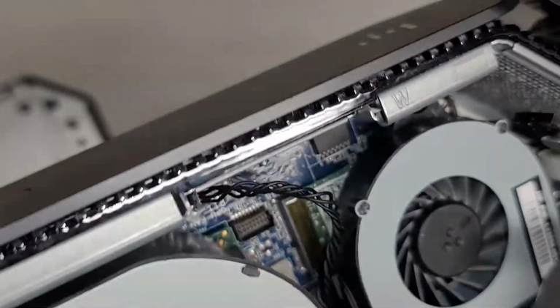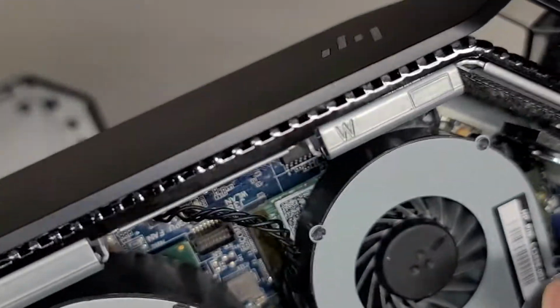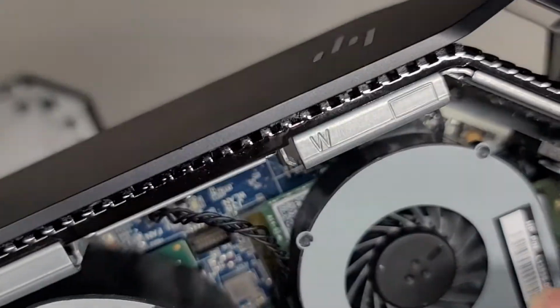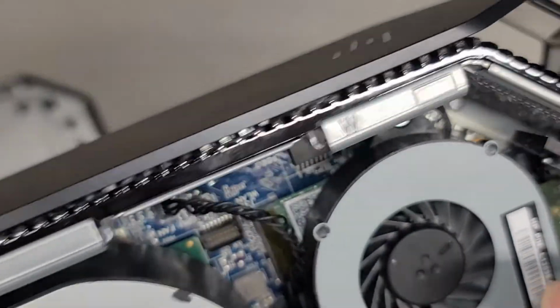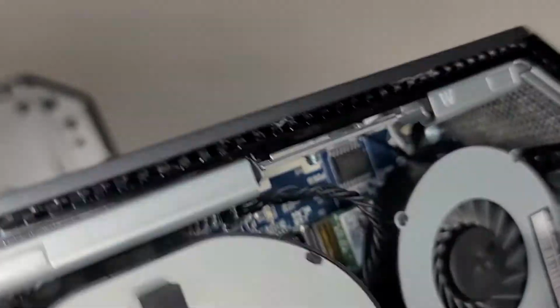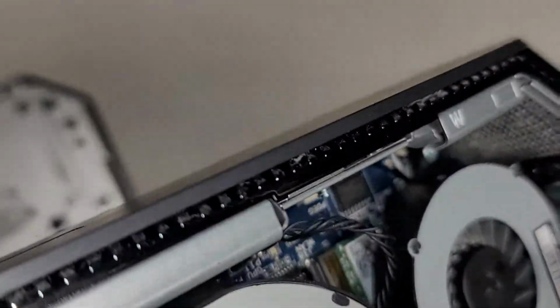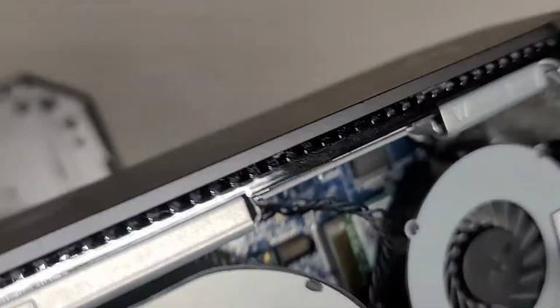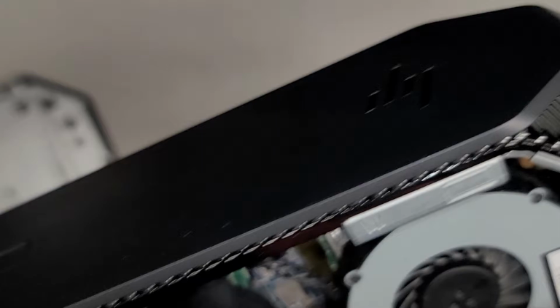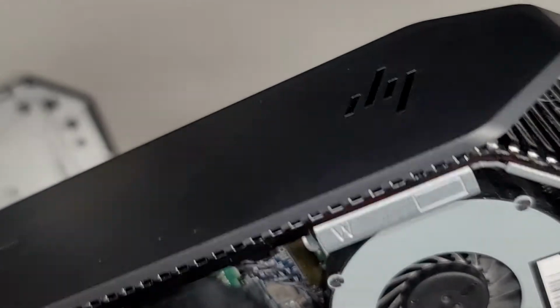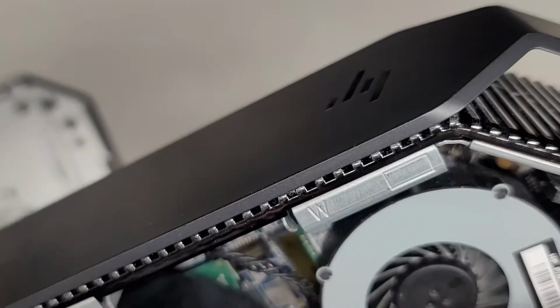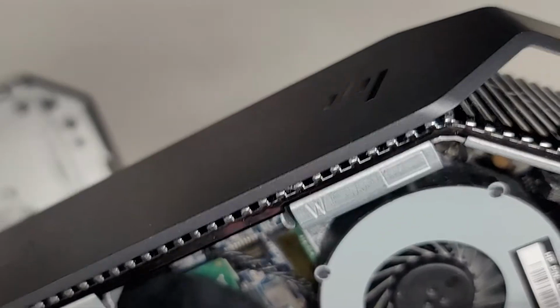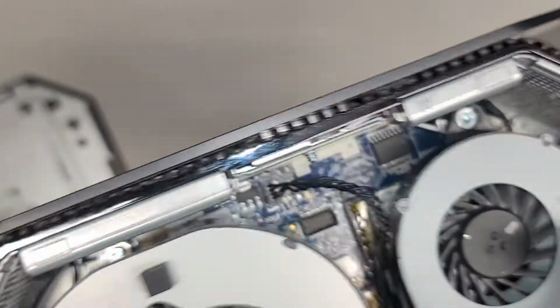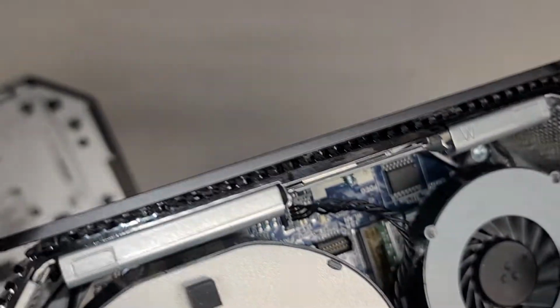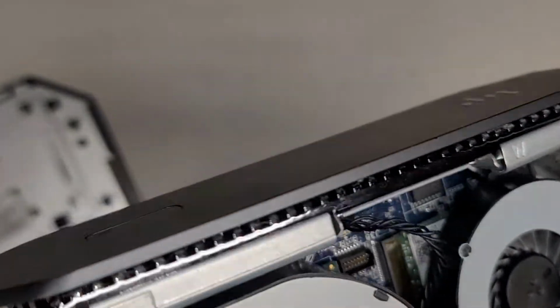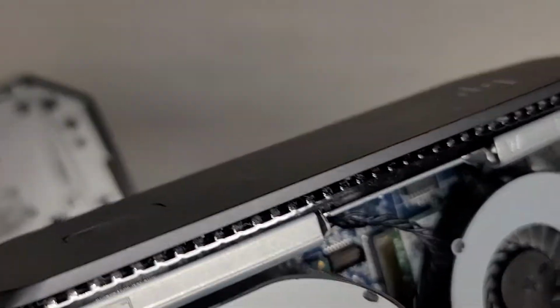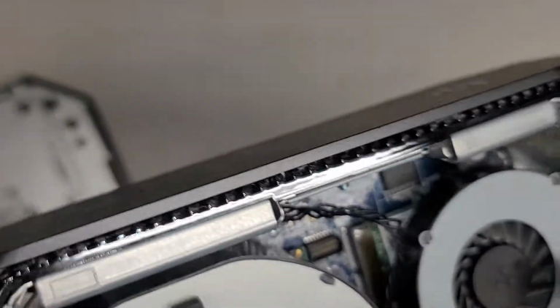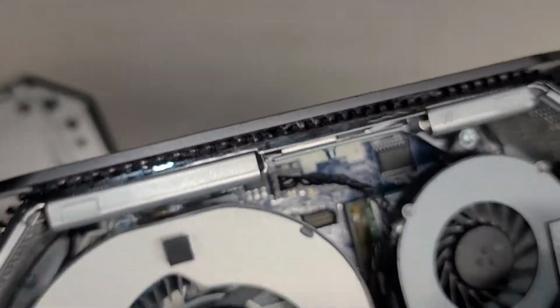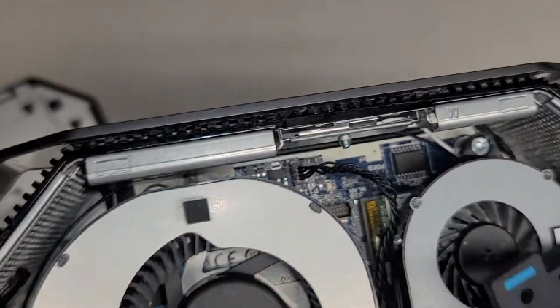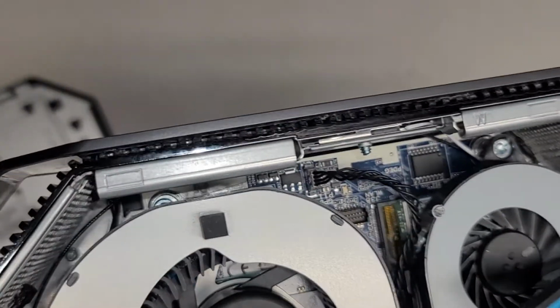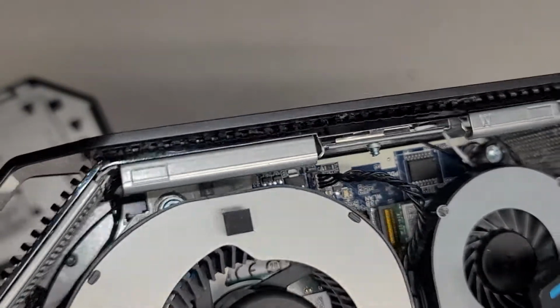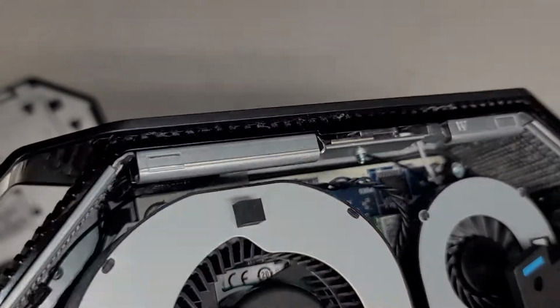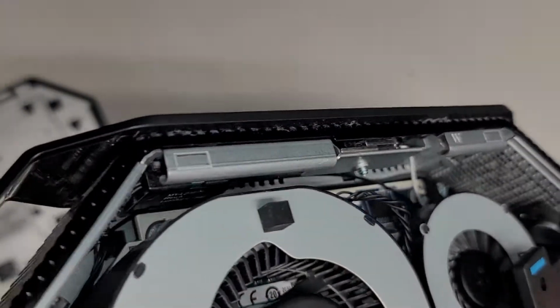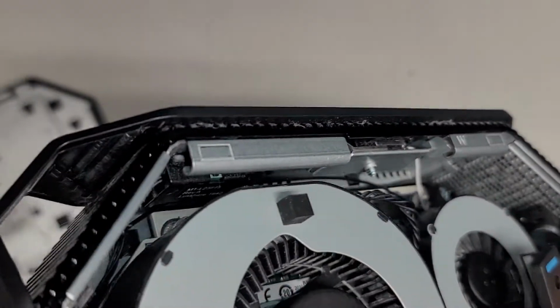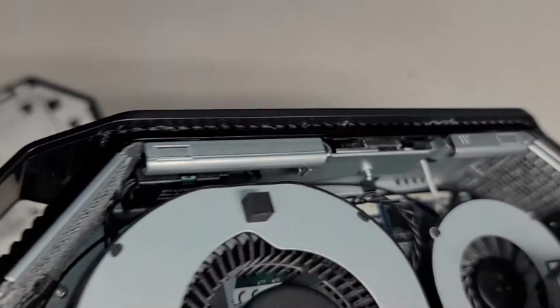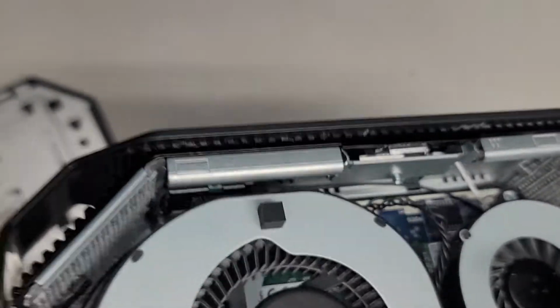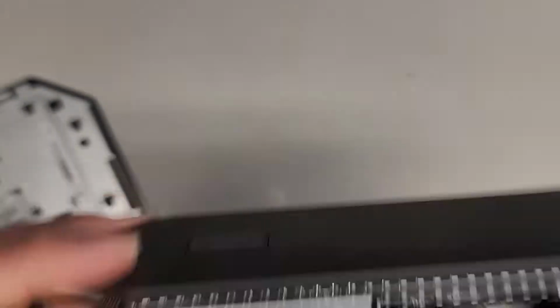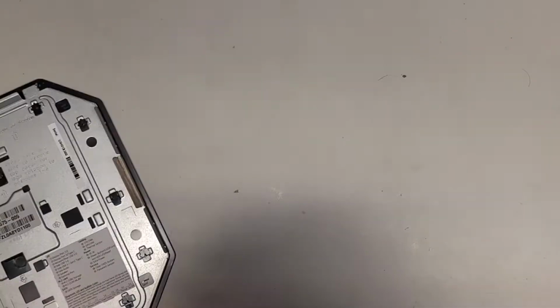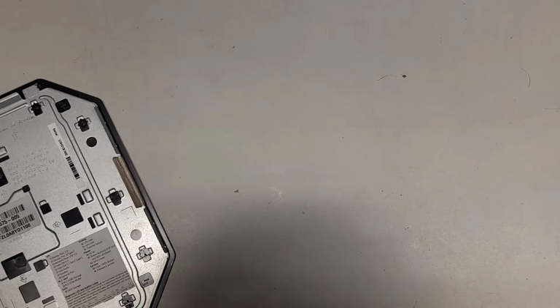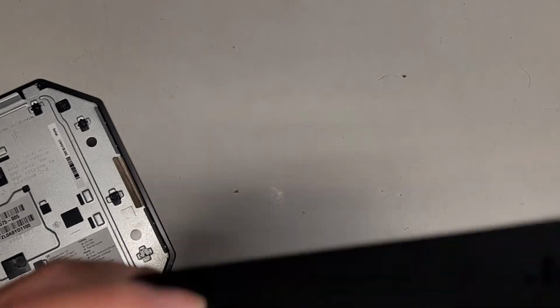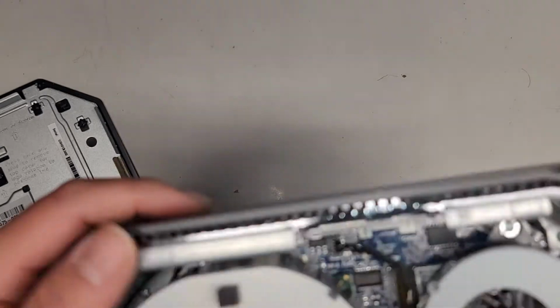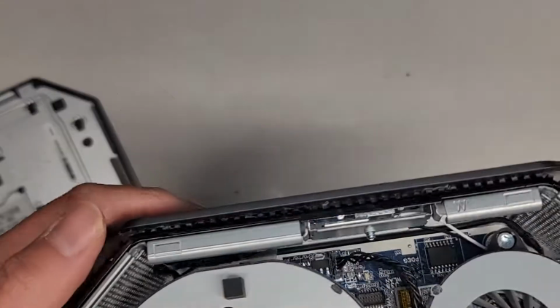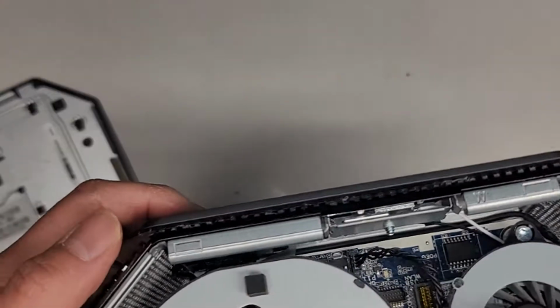I didn't see where the actual BIOS battery was, so it might be on the other side of the motherboard, and then that's the power button.